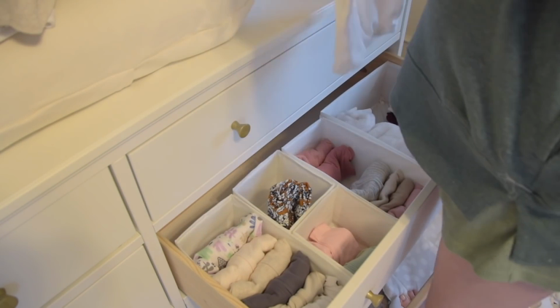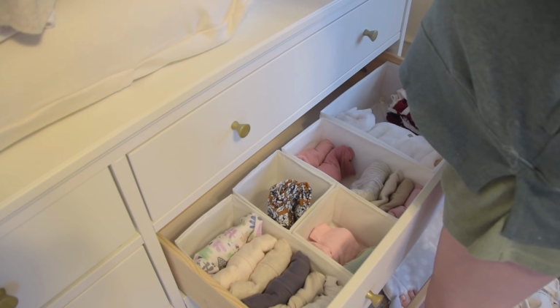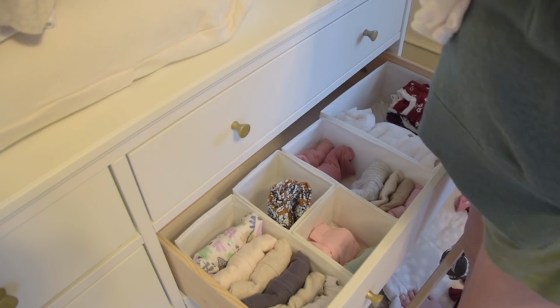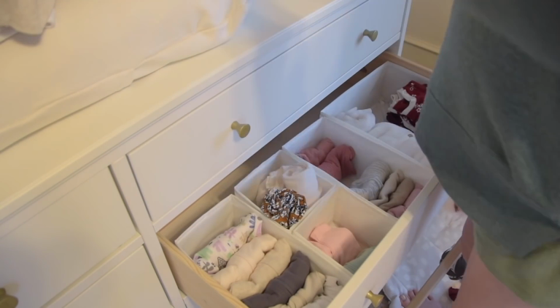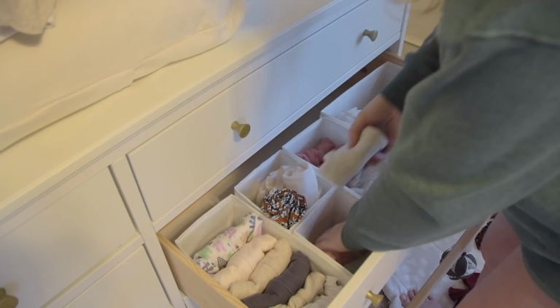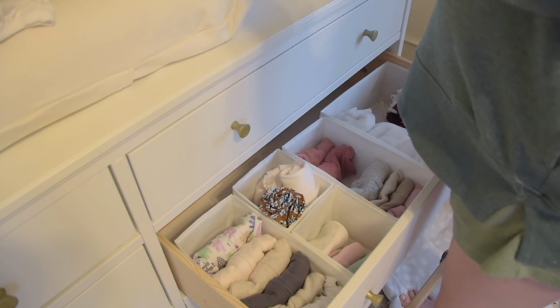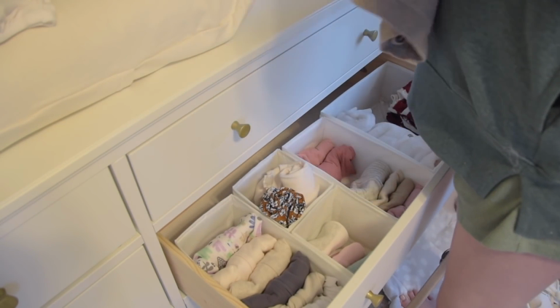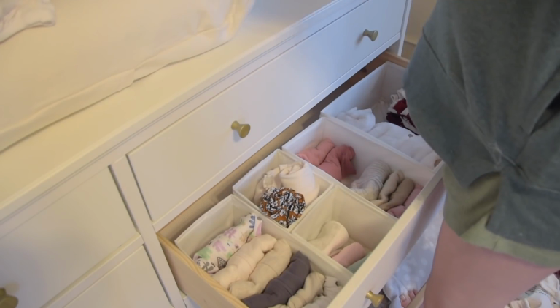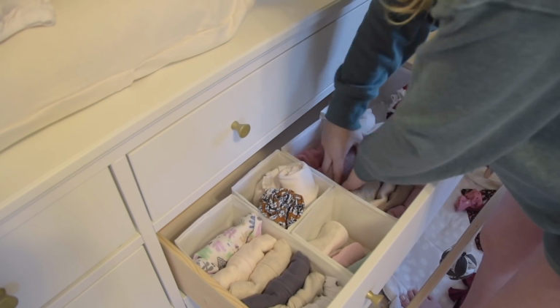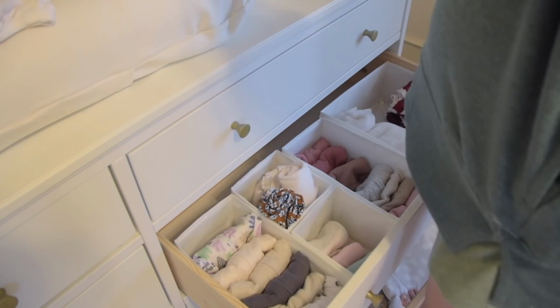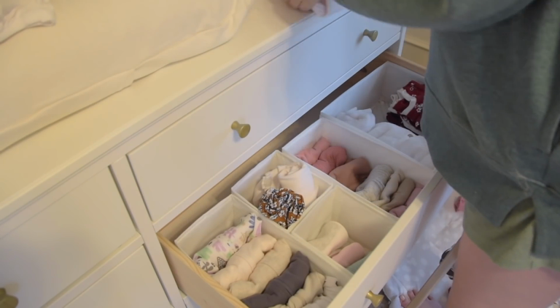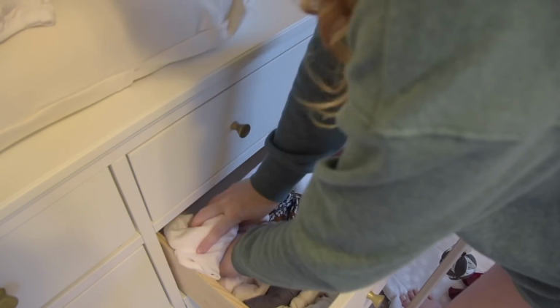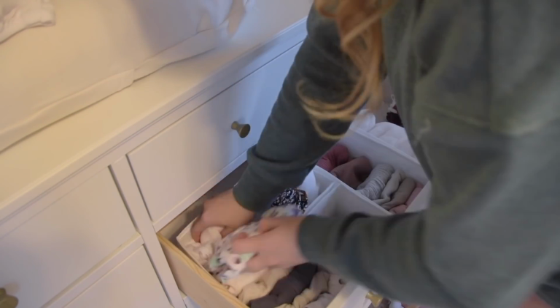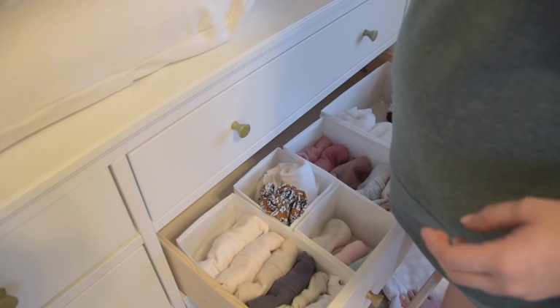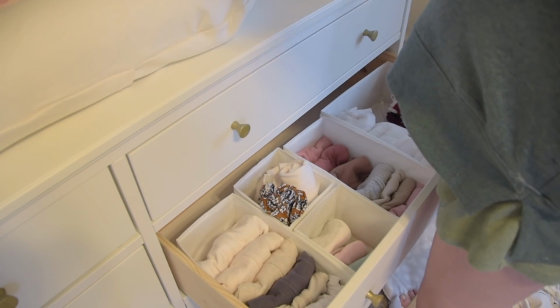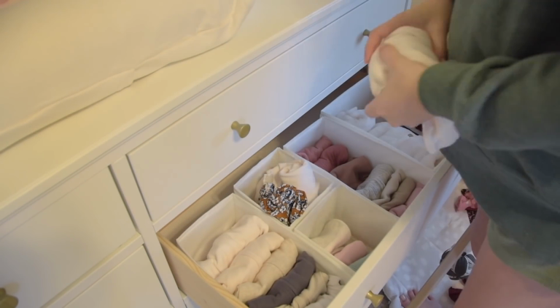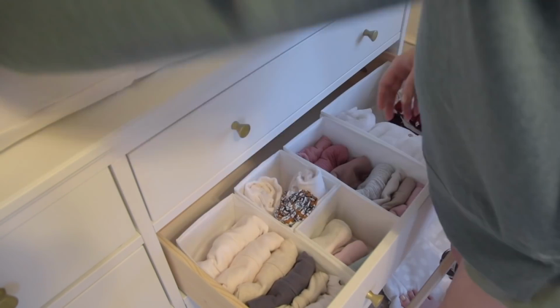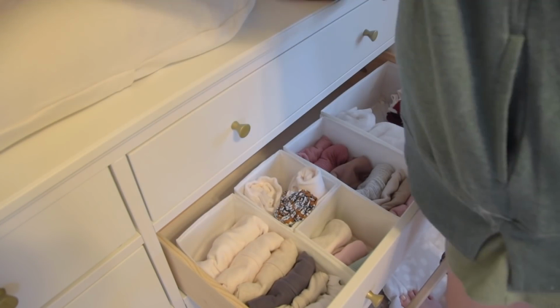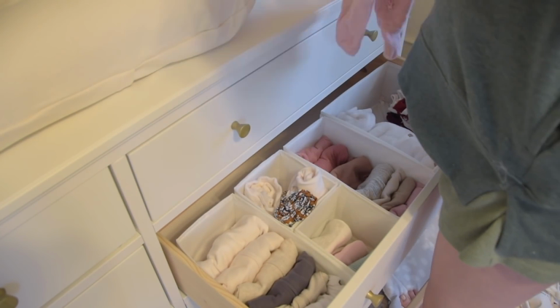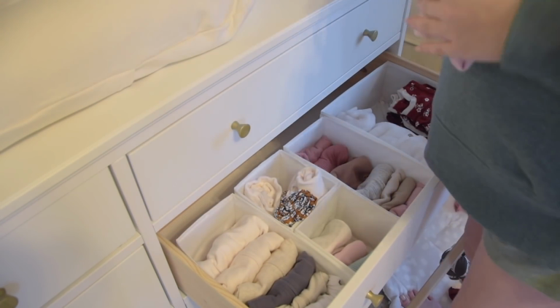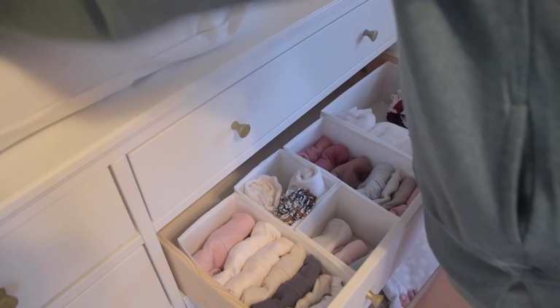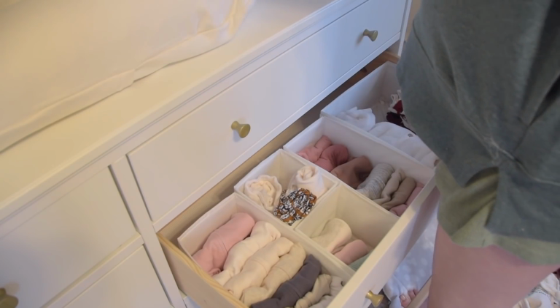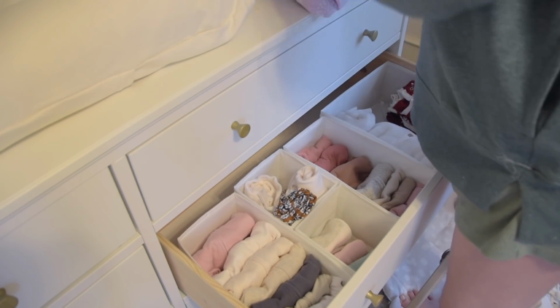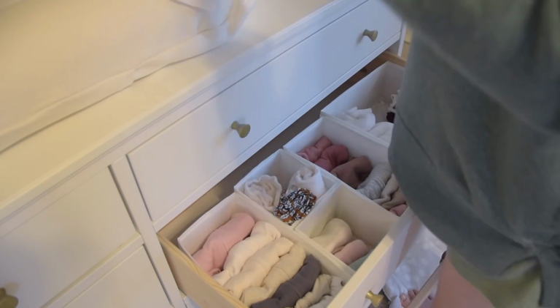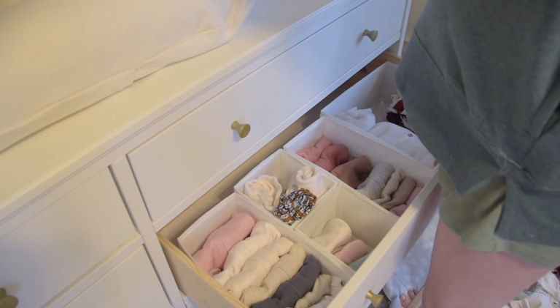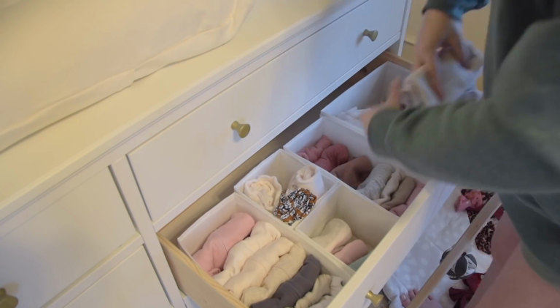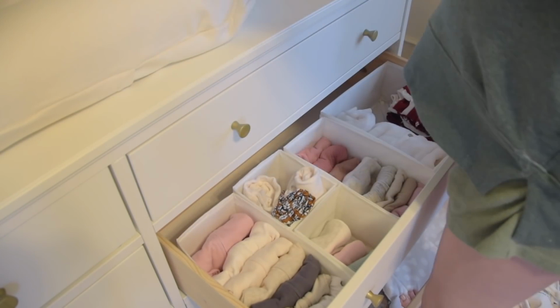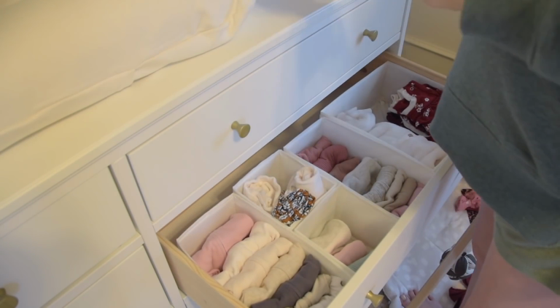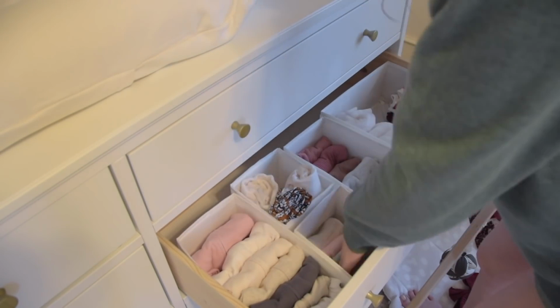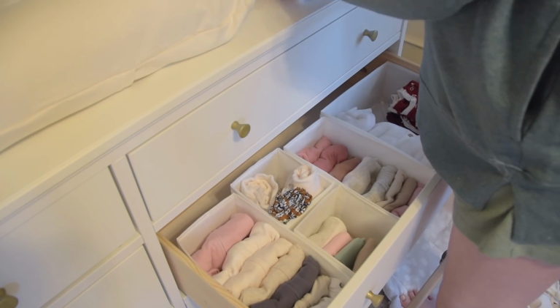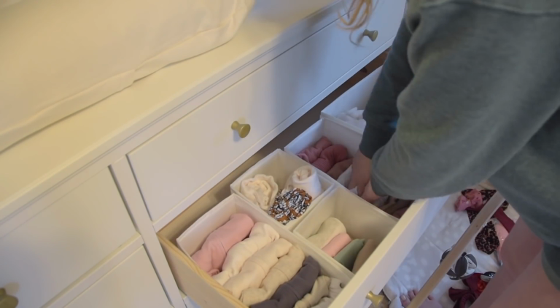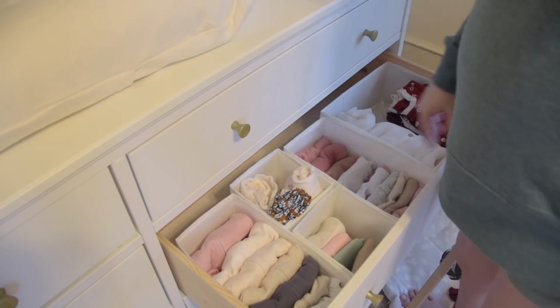For the zero to three month drawer, I'm using the exact same organization system — sleepers, onesies, and outfits. But there are two extra little bins in the middle: one has all of her knotted gowns and one has all of her little pairs of pants and shorts.